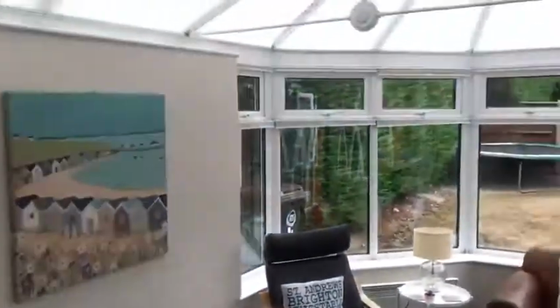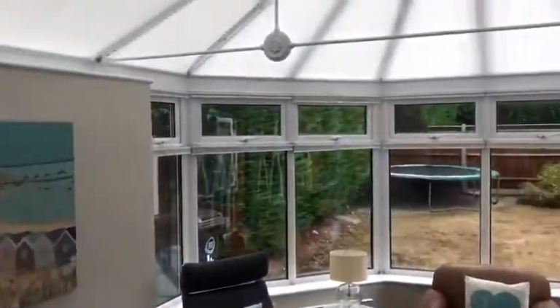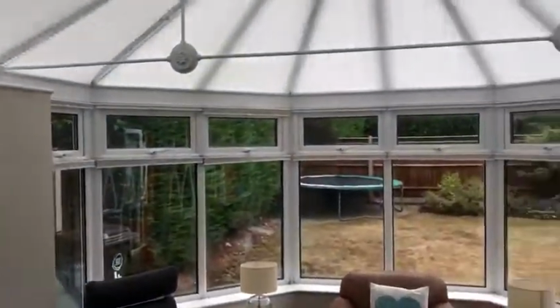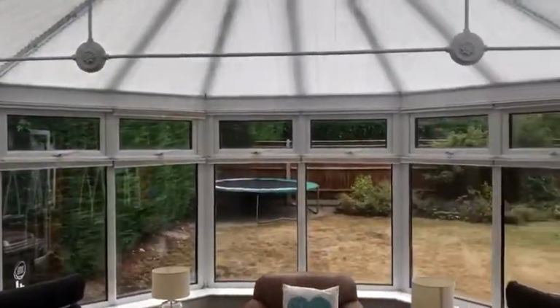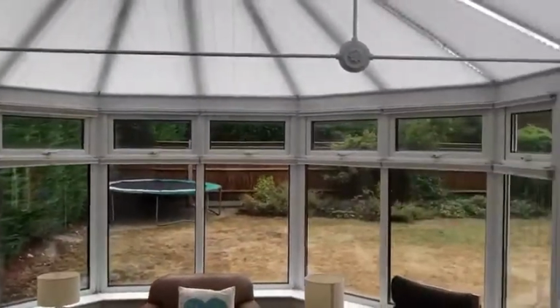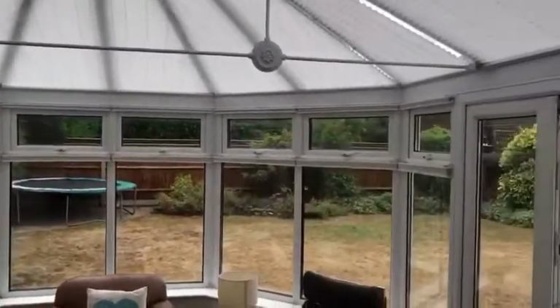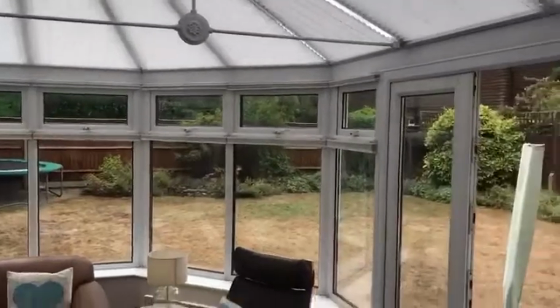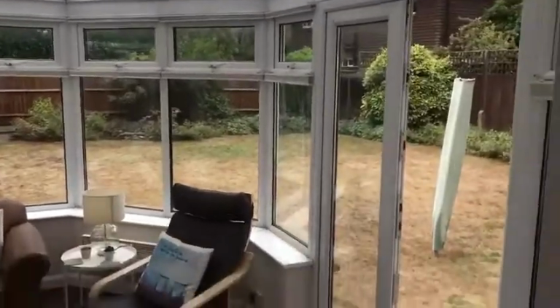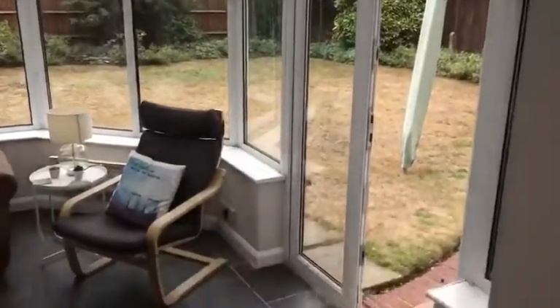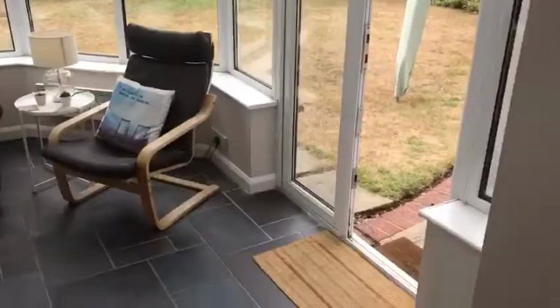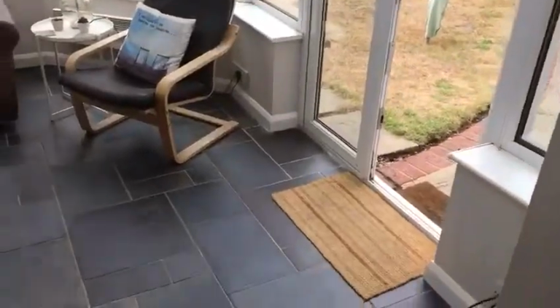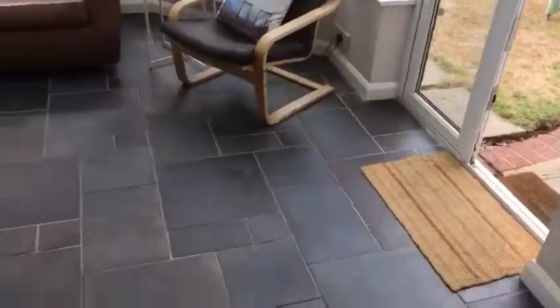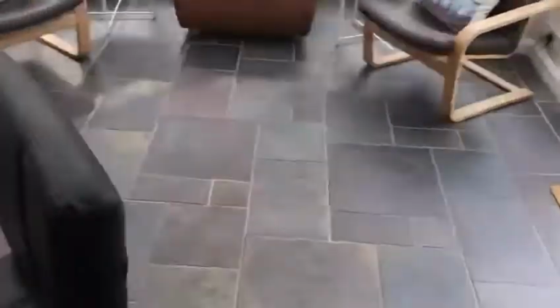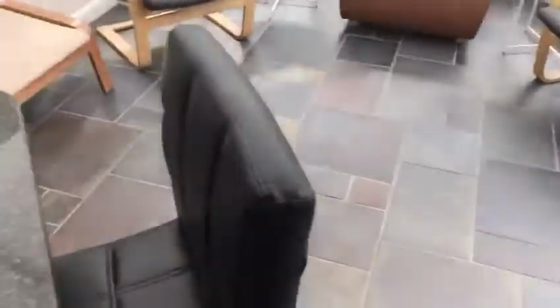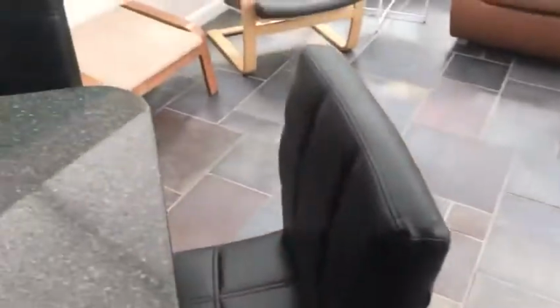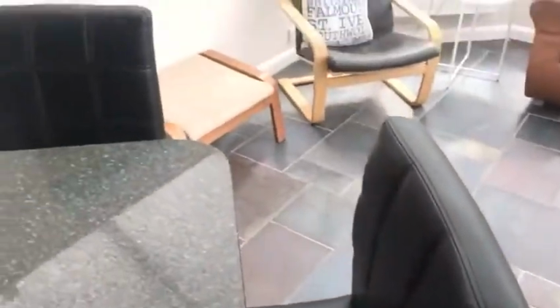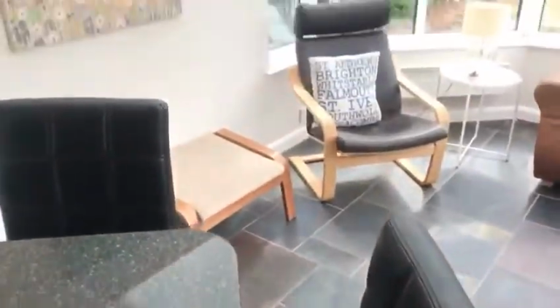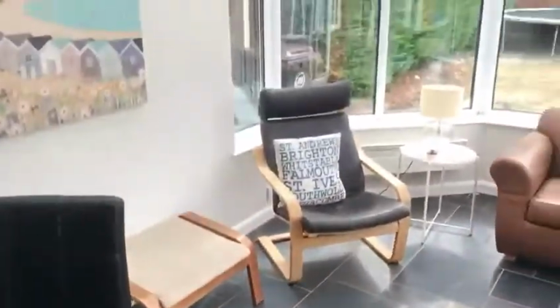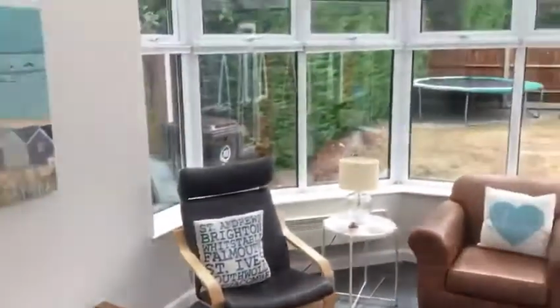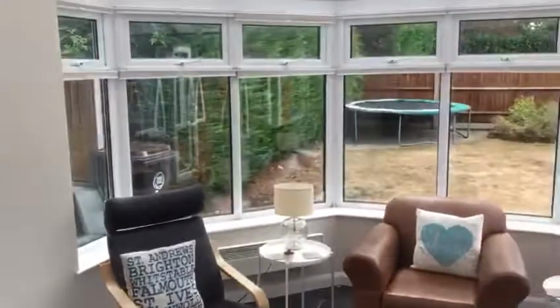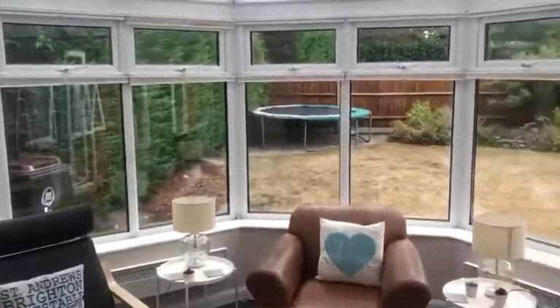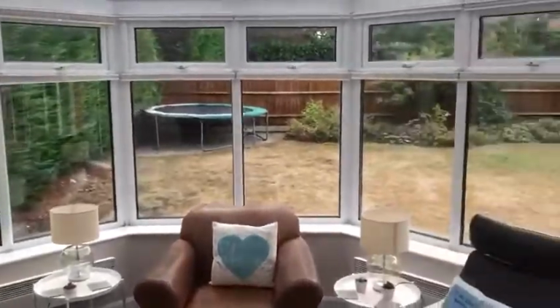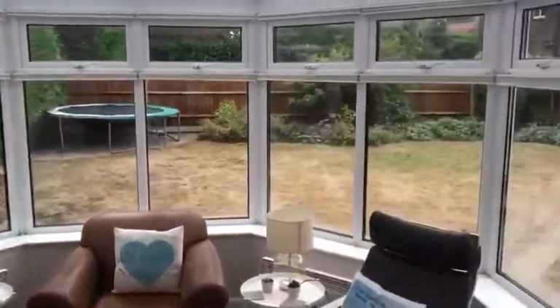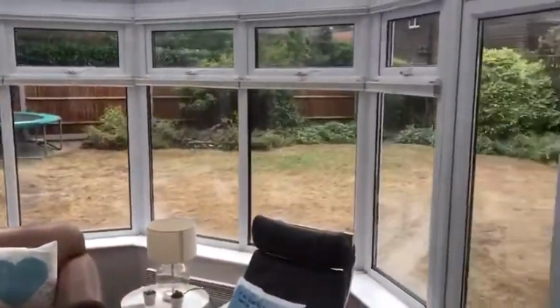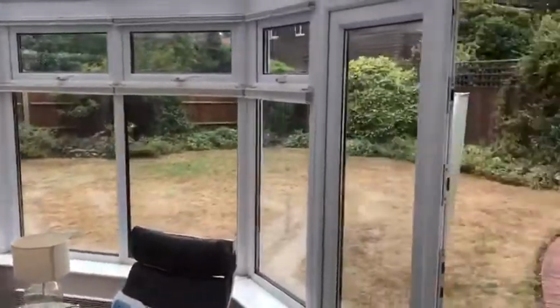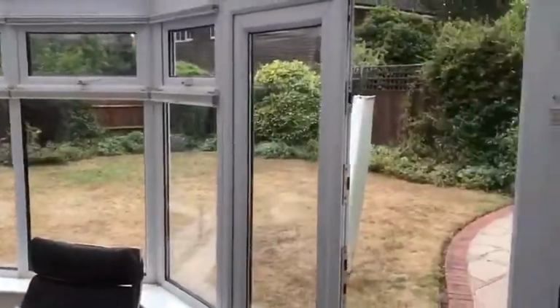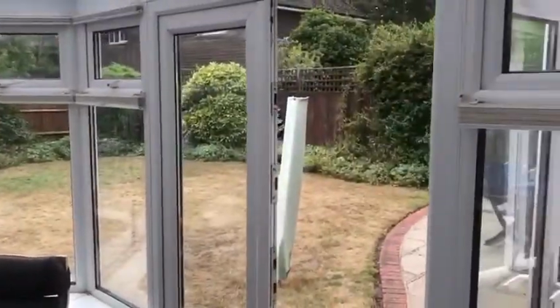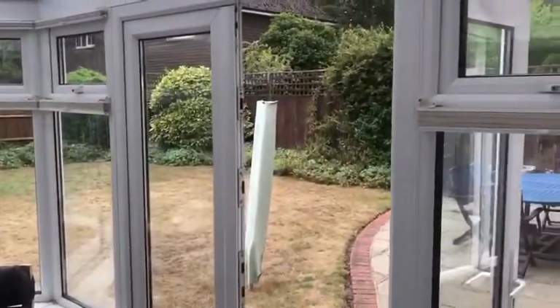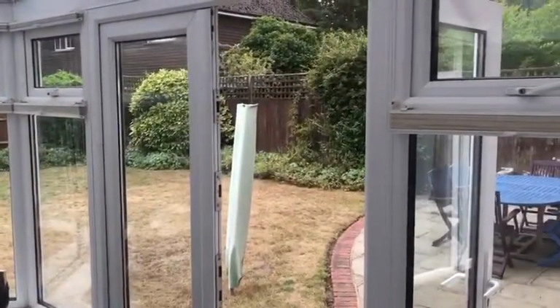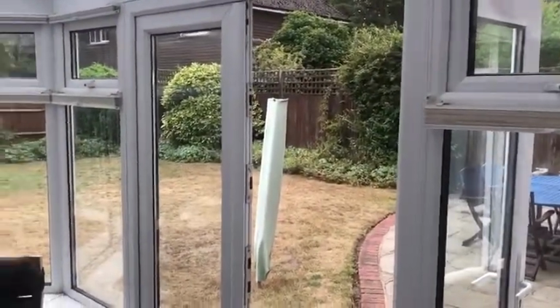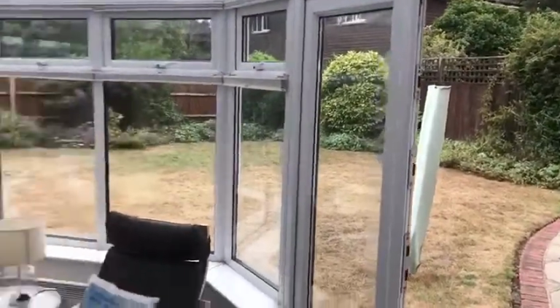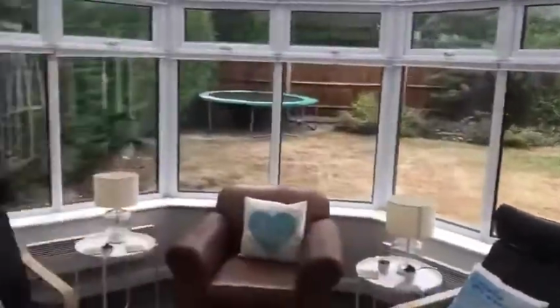This gives you an idea of the conservatory — it's a really nice size and it's got blinds on the top there. The garden is a really nice family size and manageable.